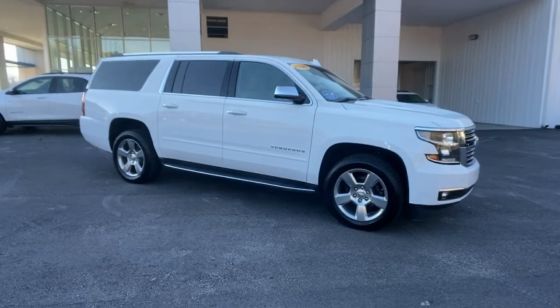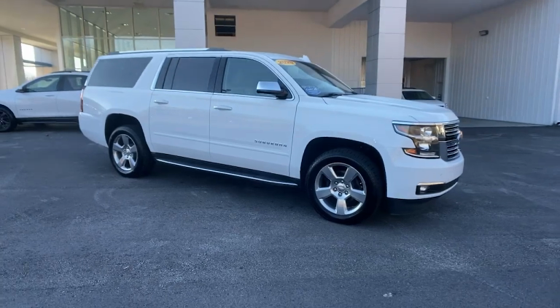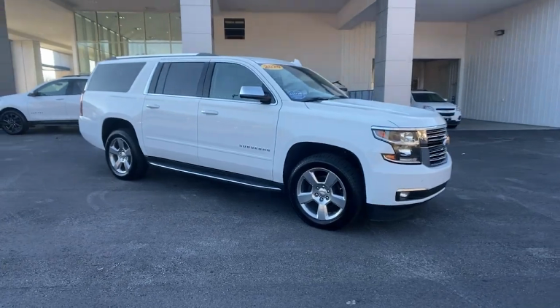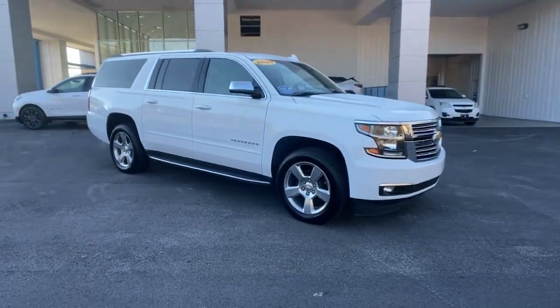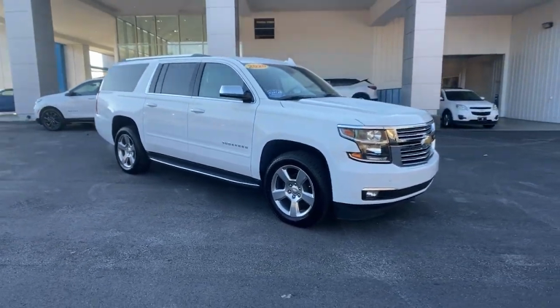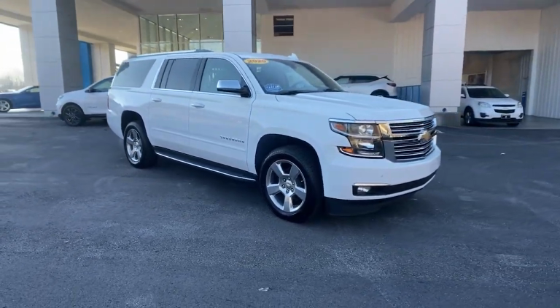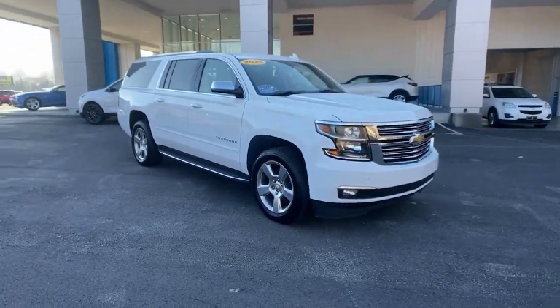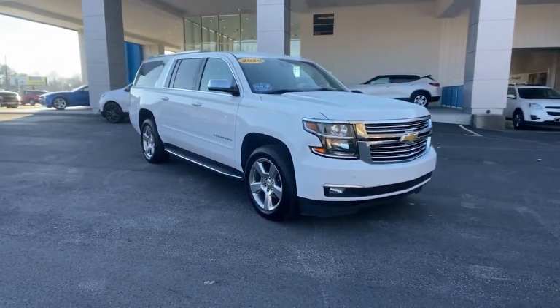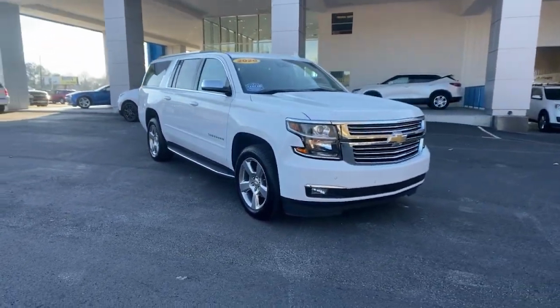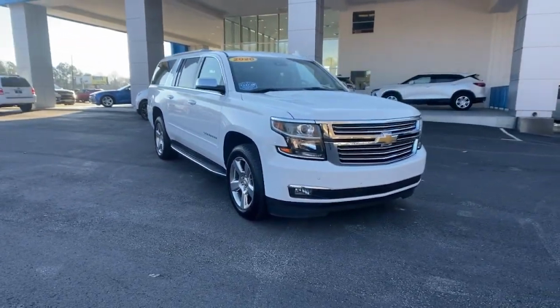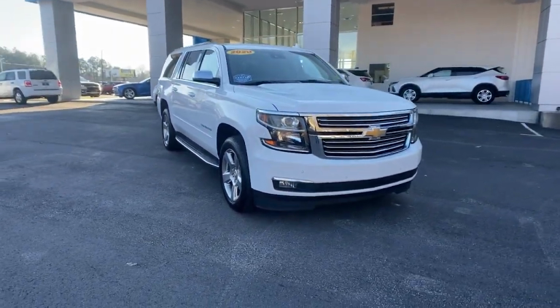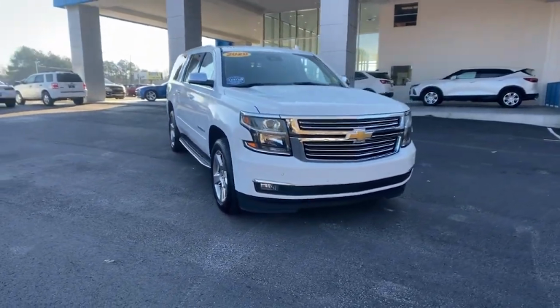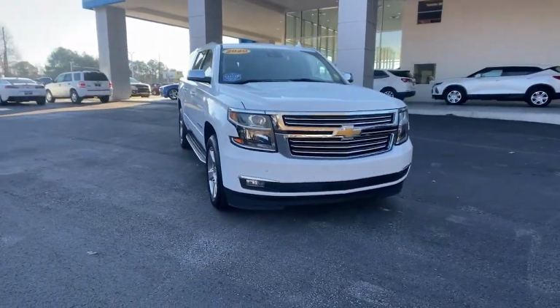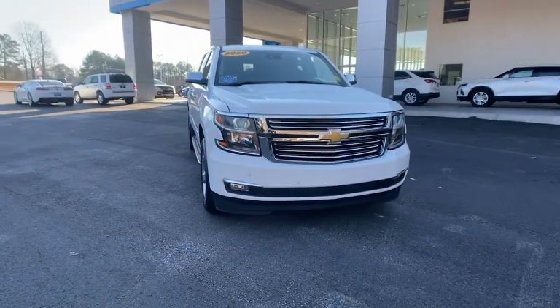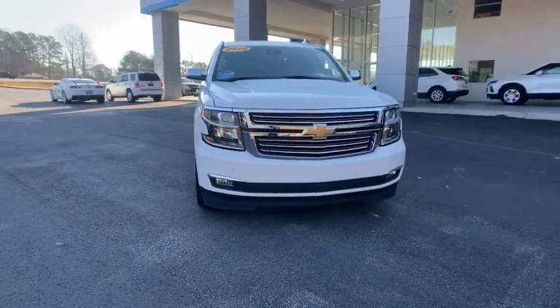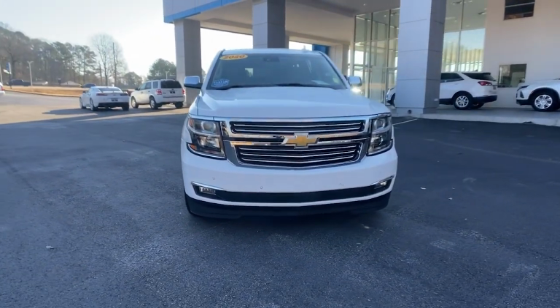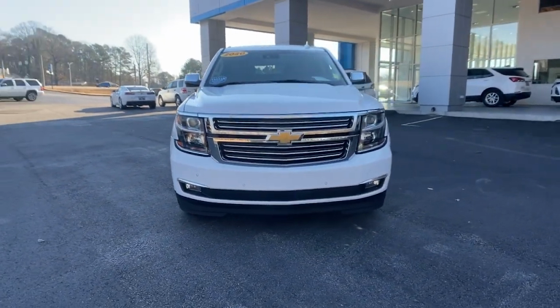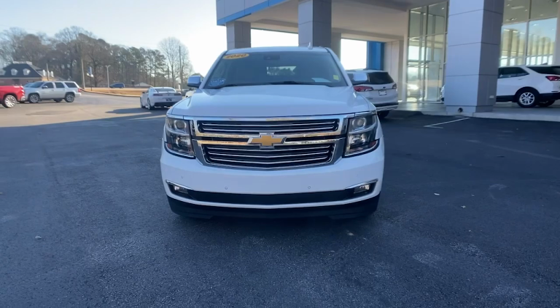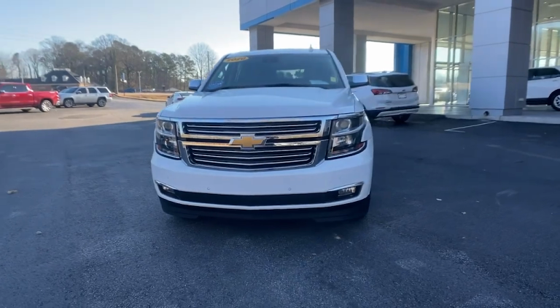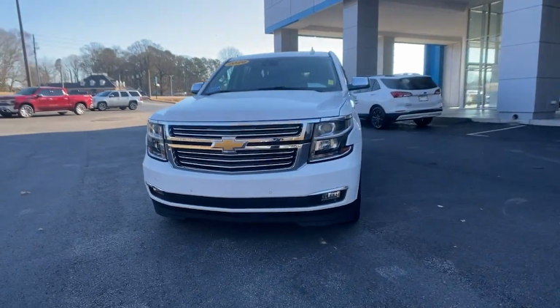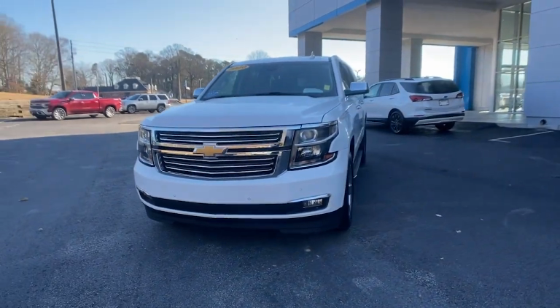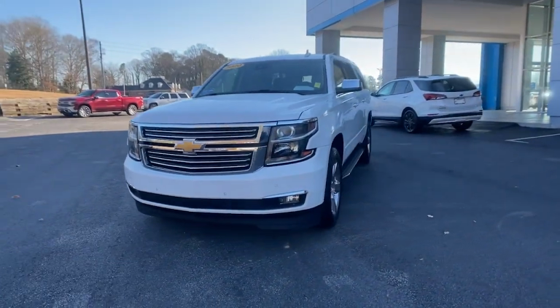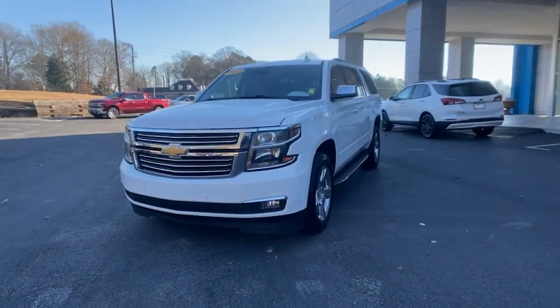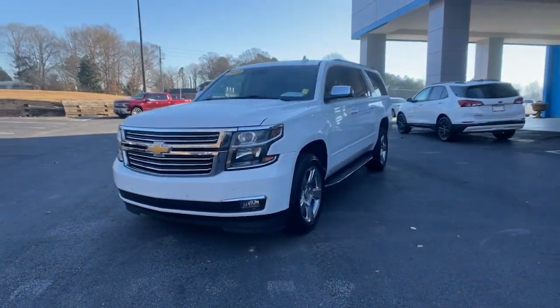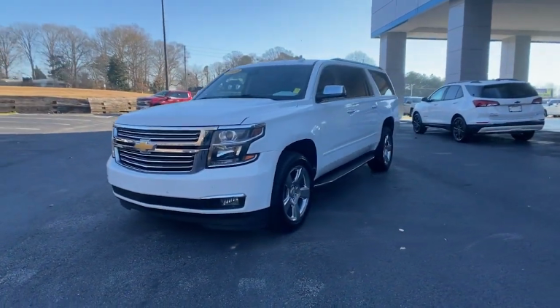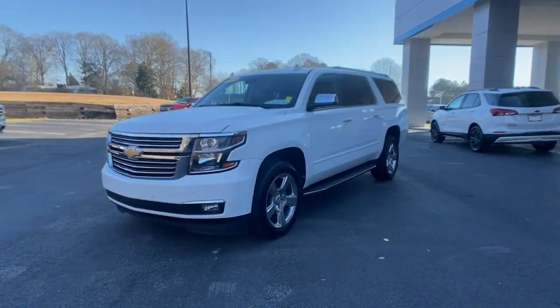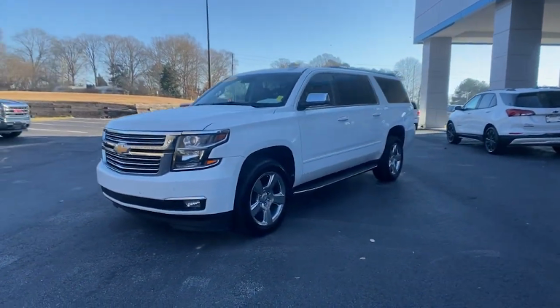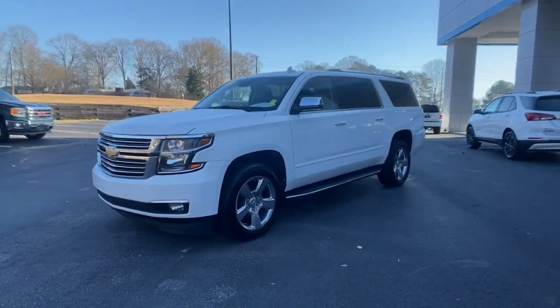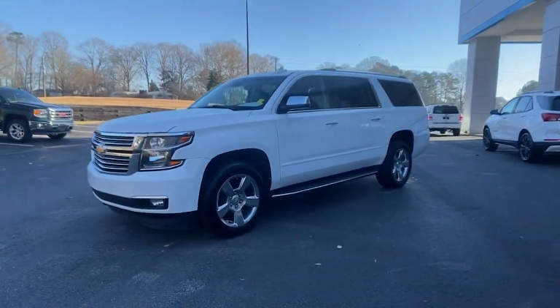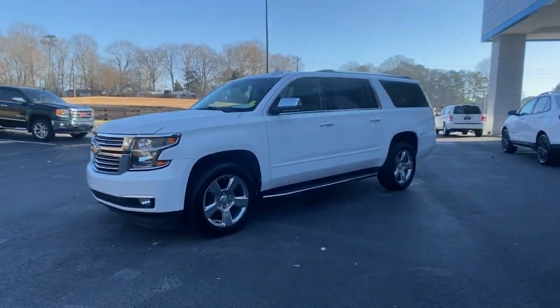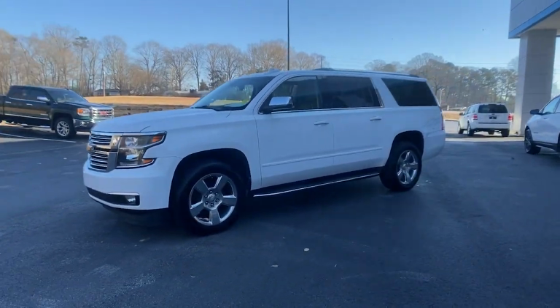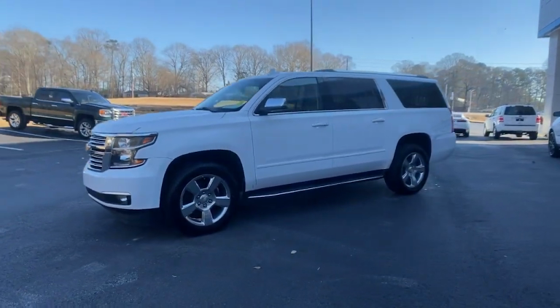Here is a wonderful 2020 Chevrolet Suburban. With less than 60,000 miles on the odometer, this vehicle stands out from the rest.